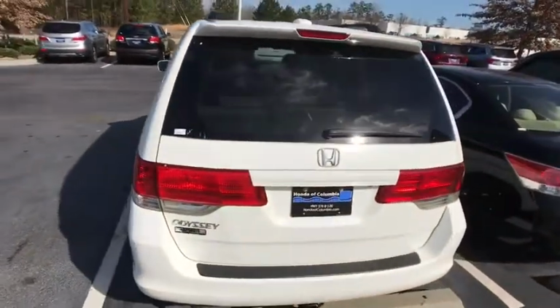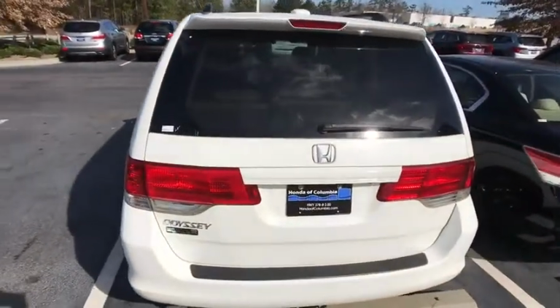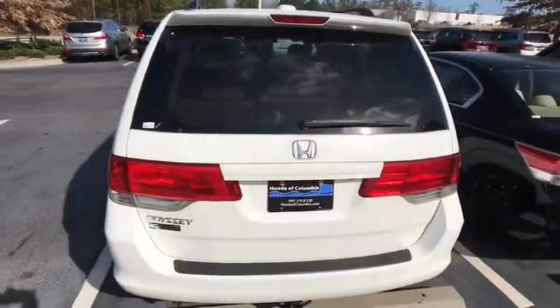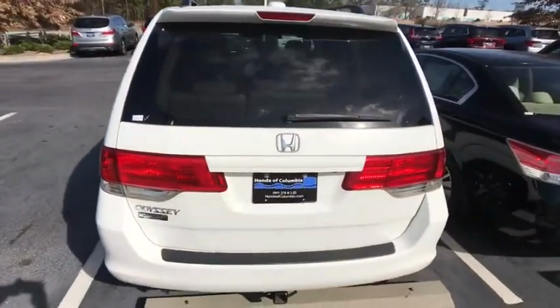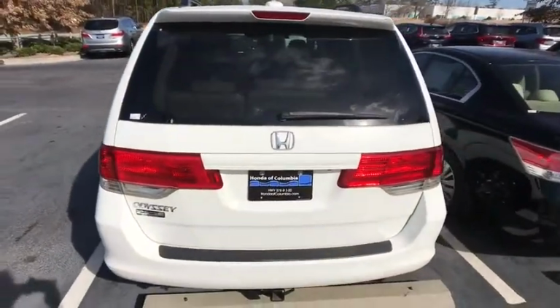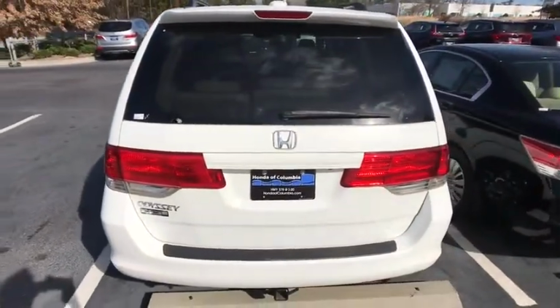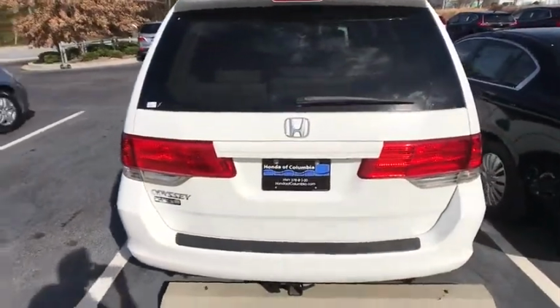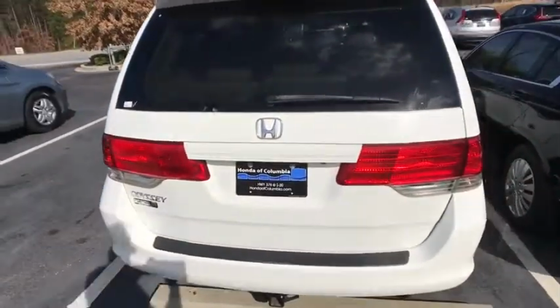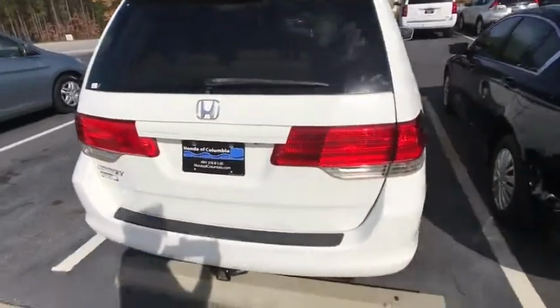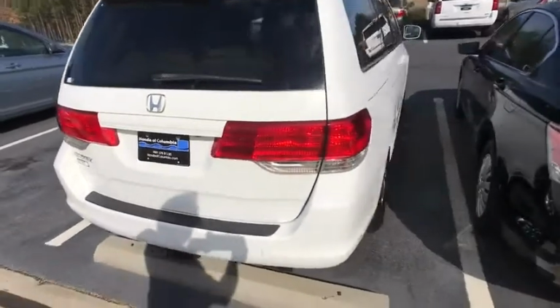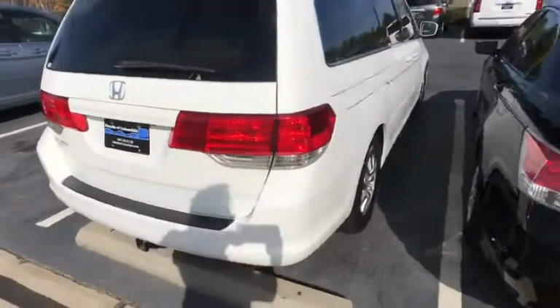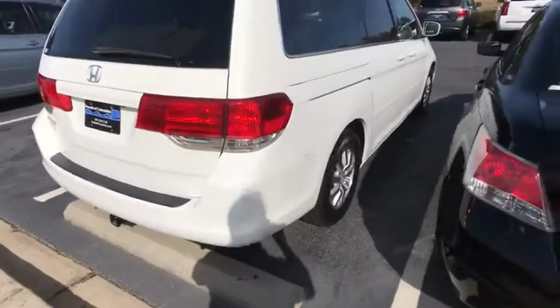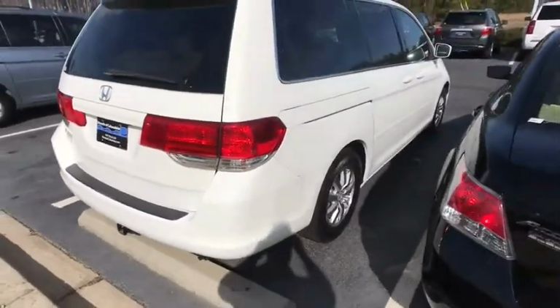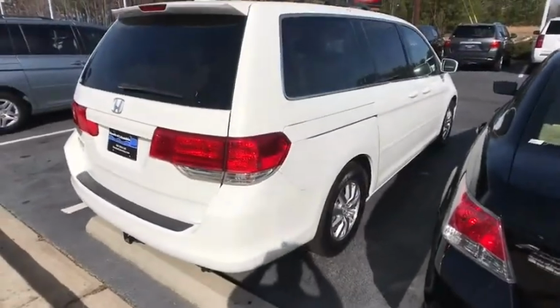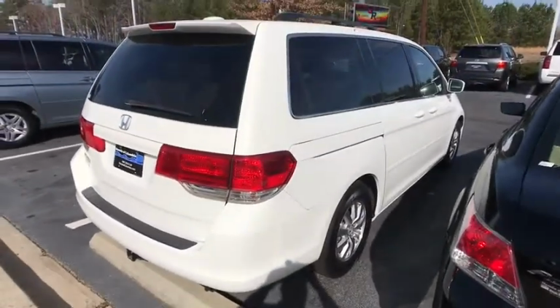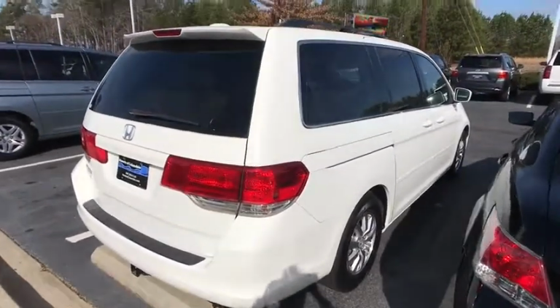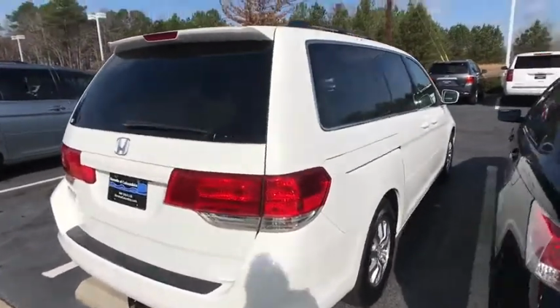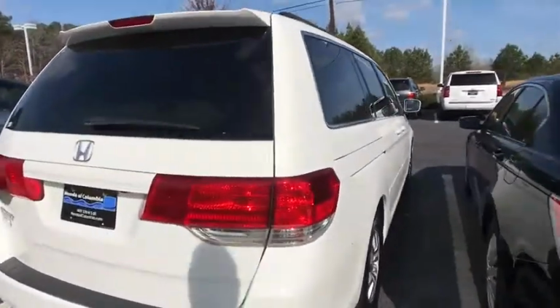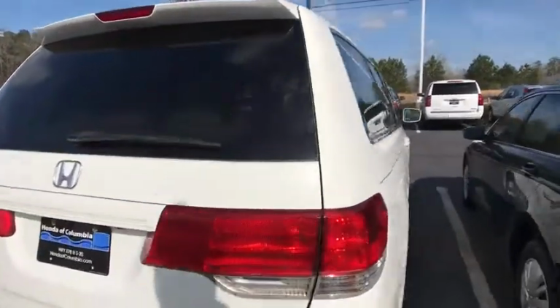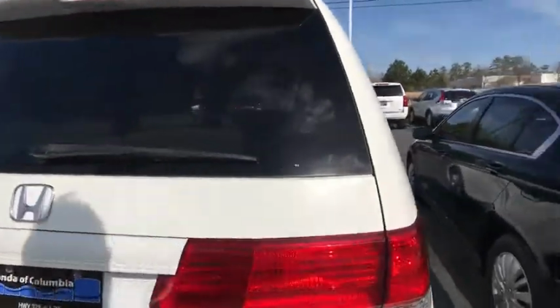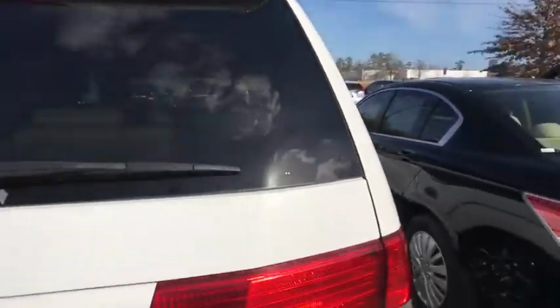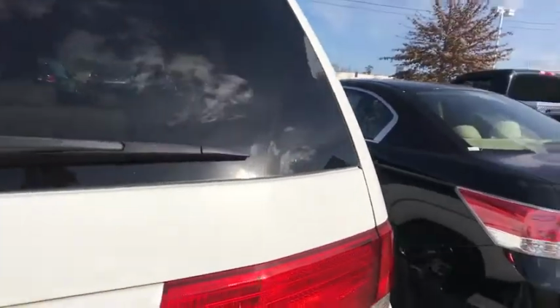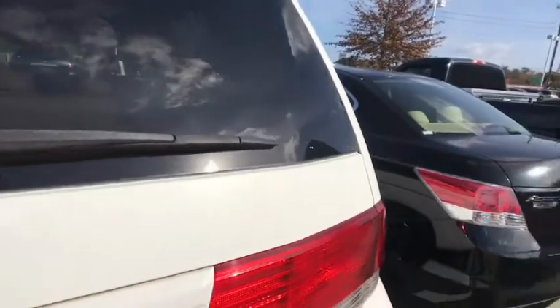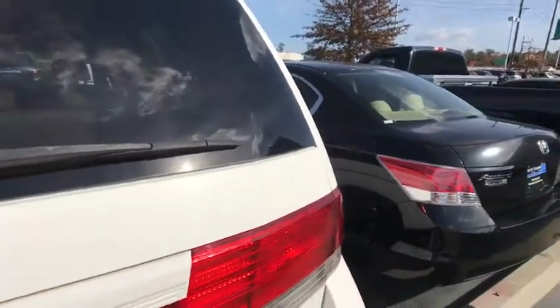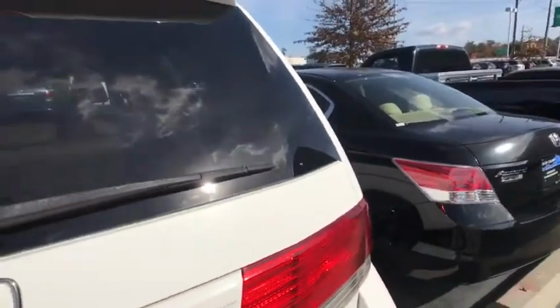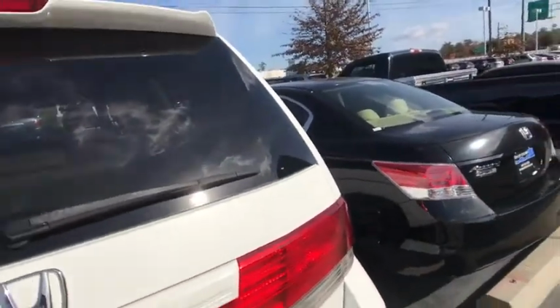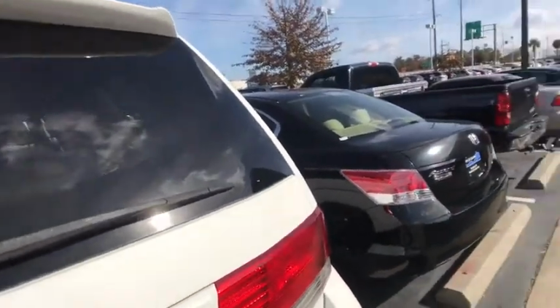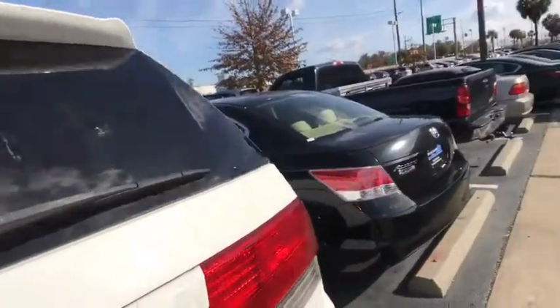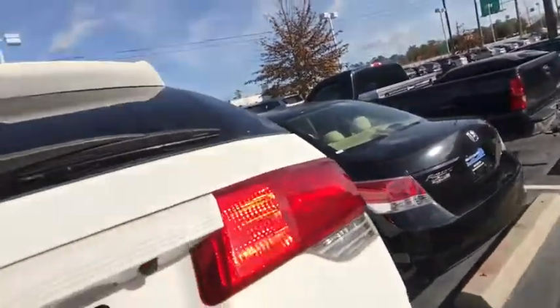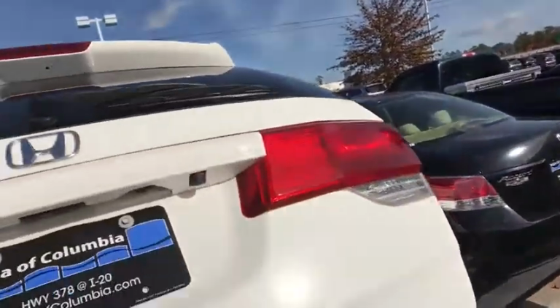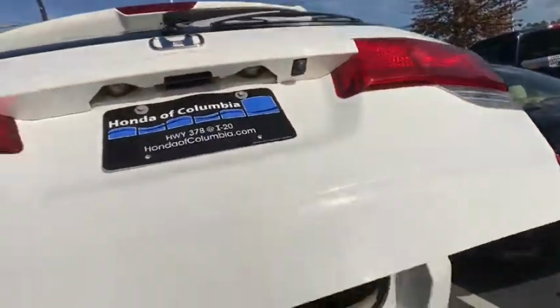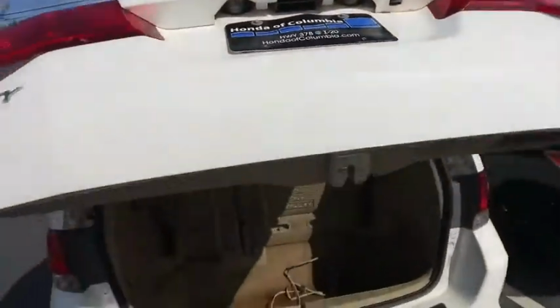Traction control, power passenger seat, leather-wrapped steering wheel, dual airbags, power steering, alloy wheels, four-wheel disc brakes, electronic stability control, power windows.